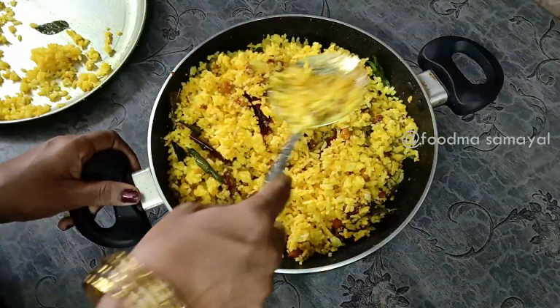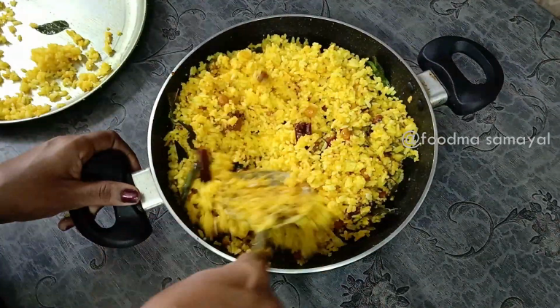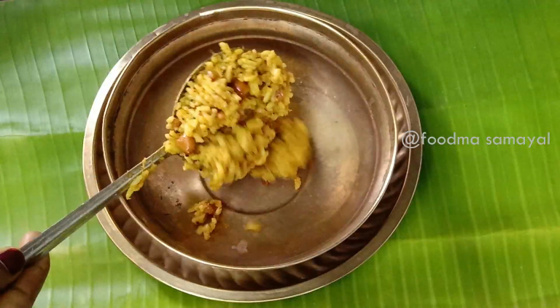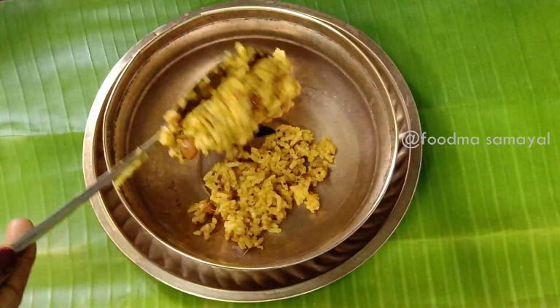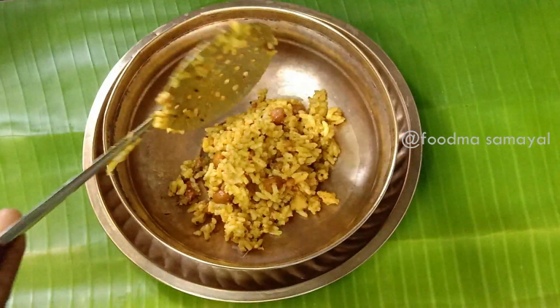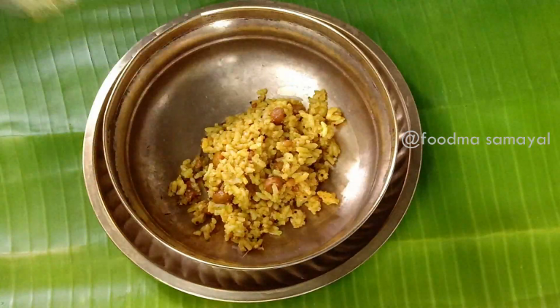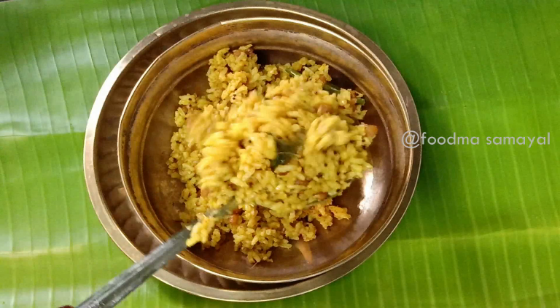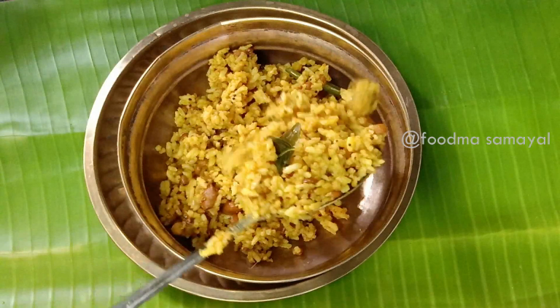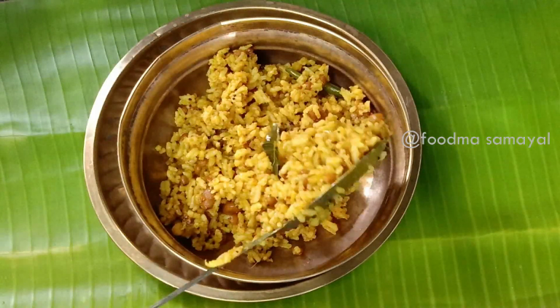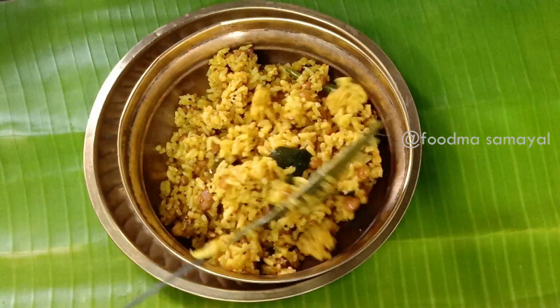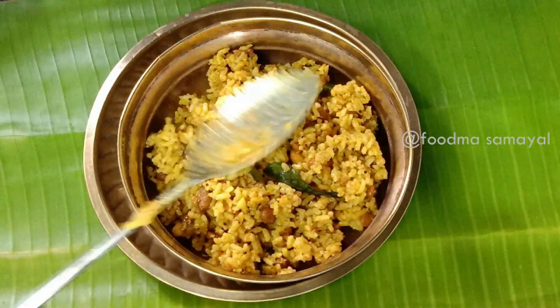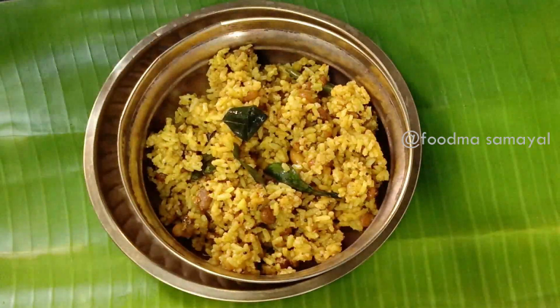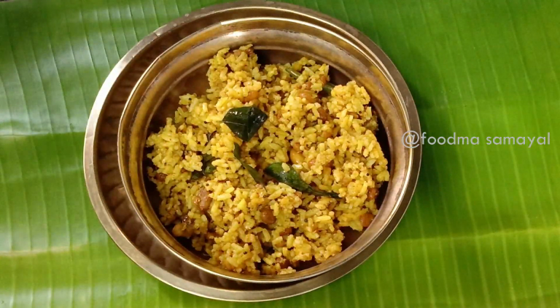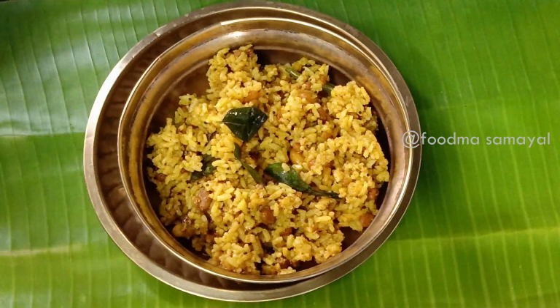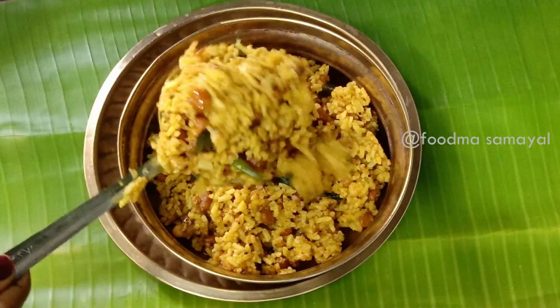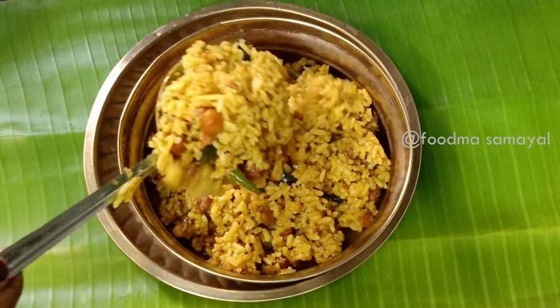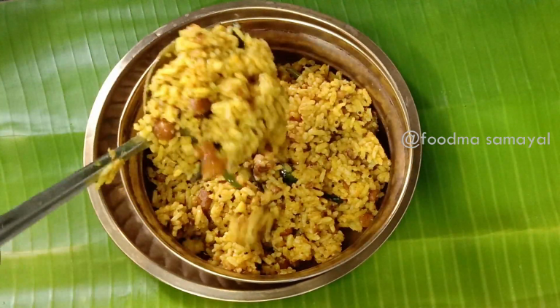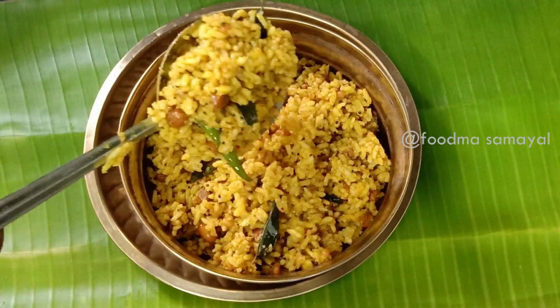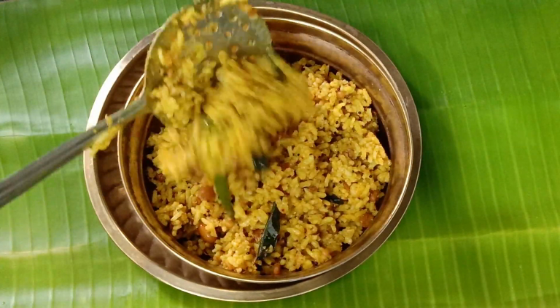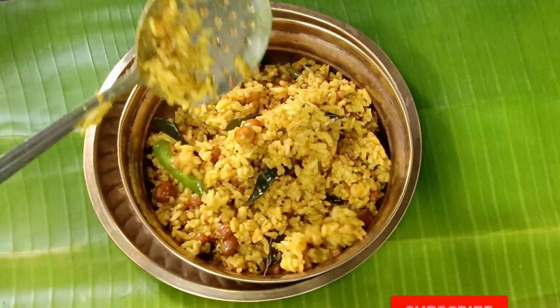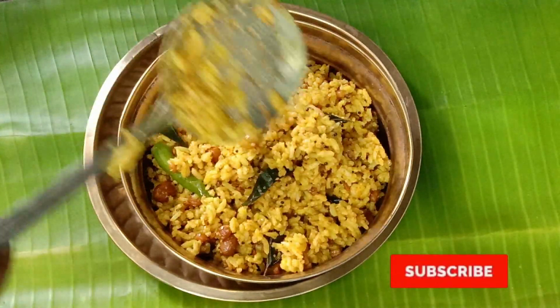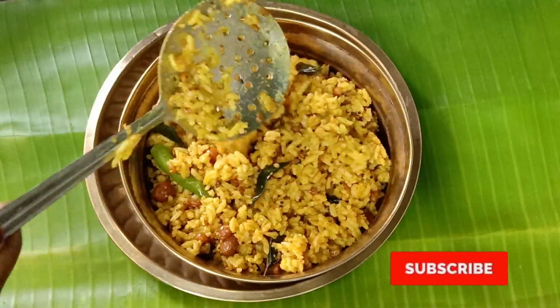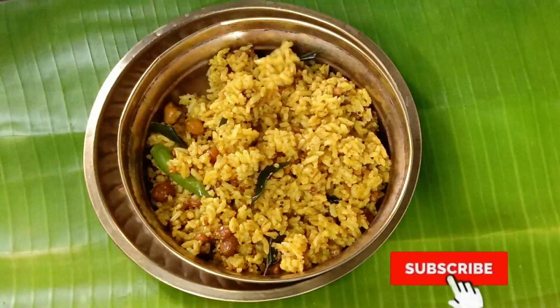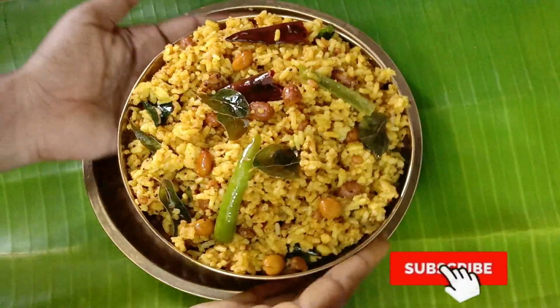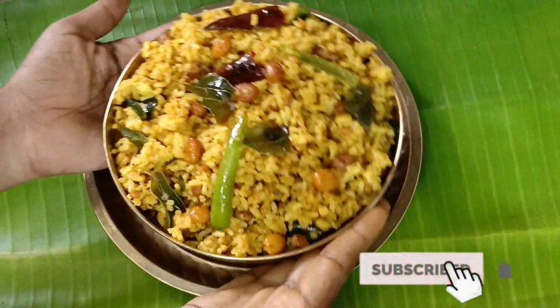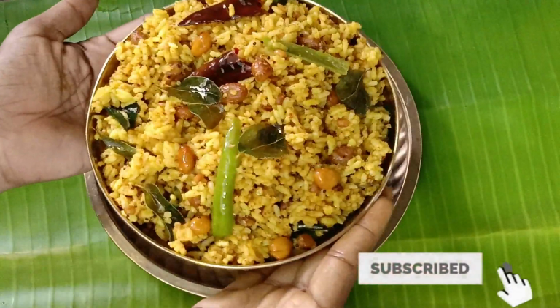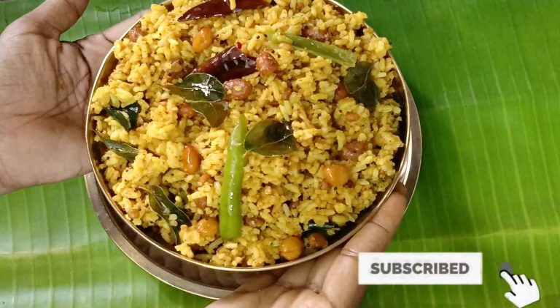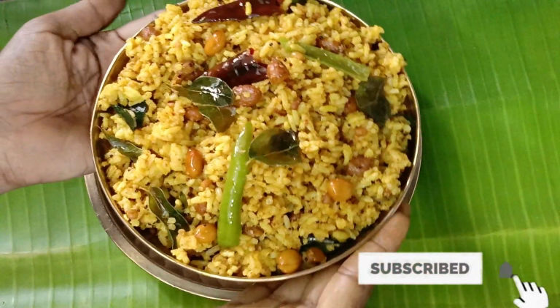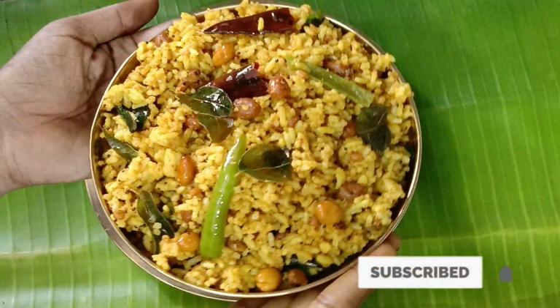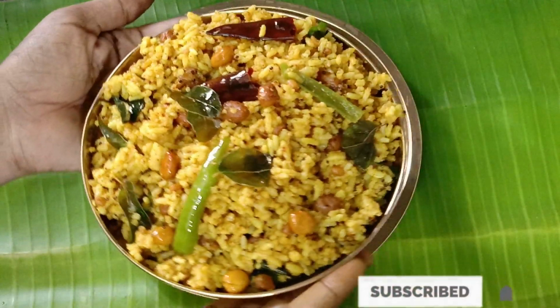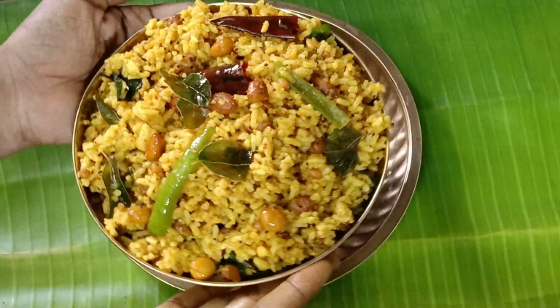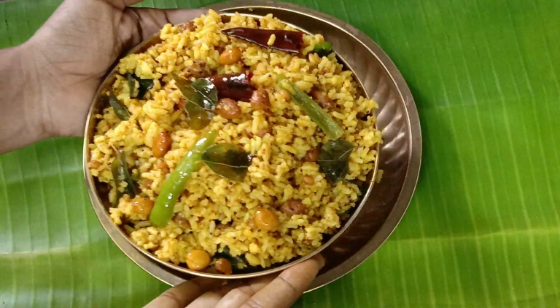That's why we are ready for this recipe. Please like and share this recipe. Also subscribe to Foodmasamil. Thank you. See you in the next video. Bye bye.